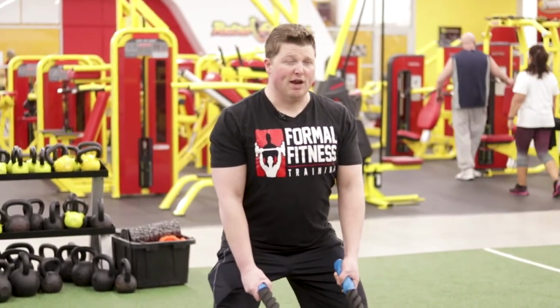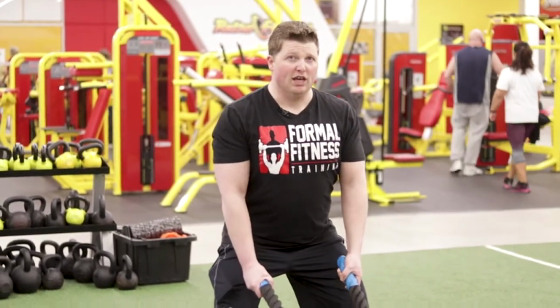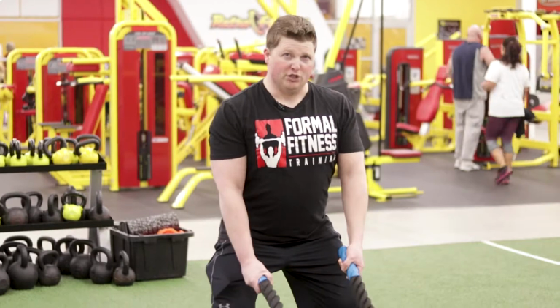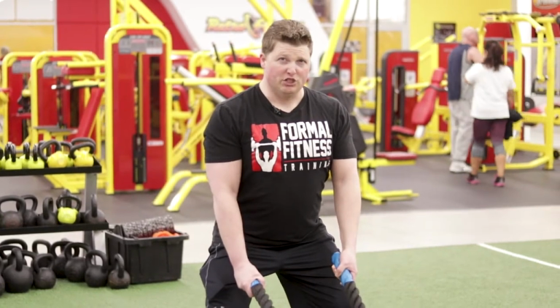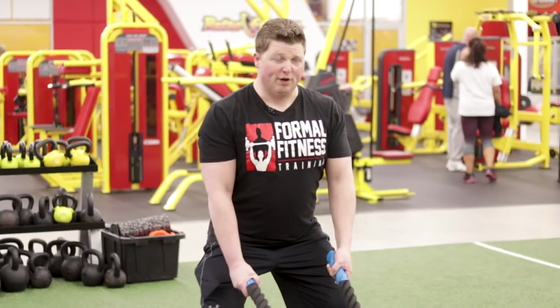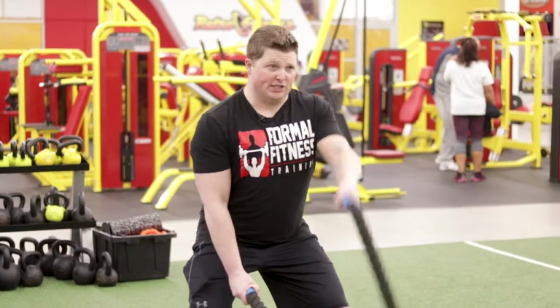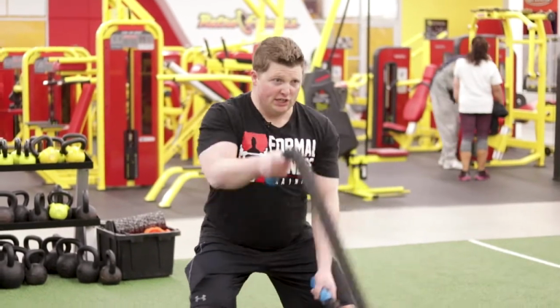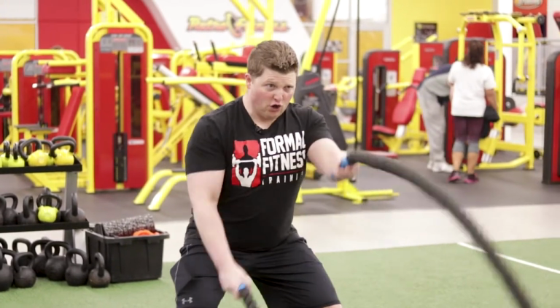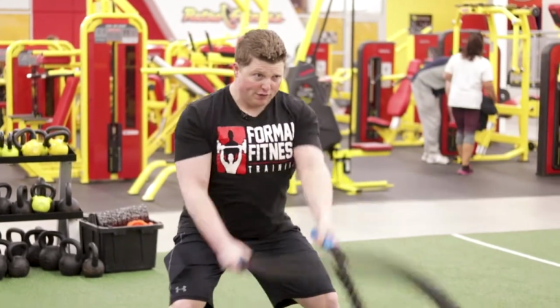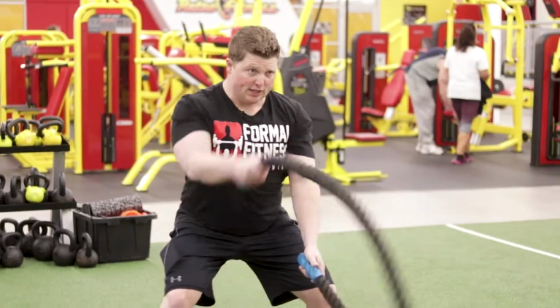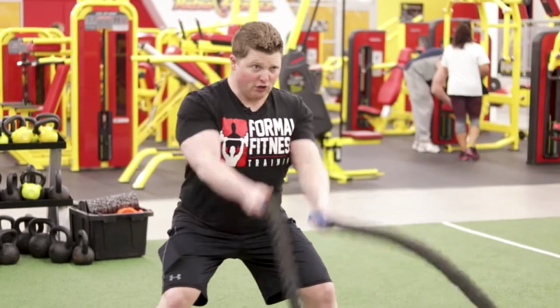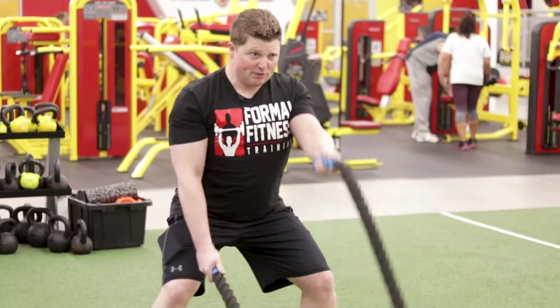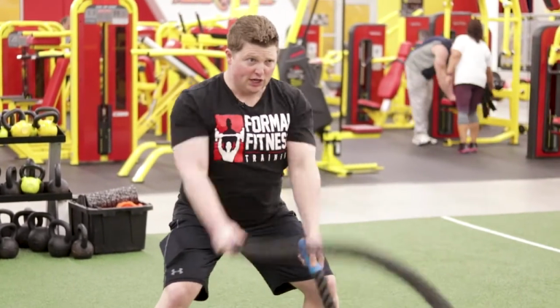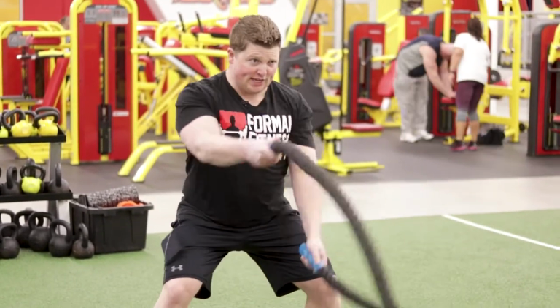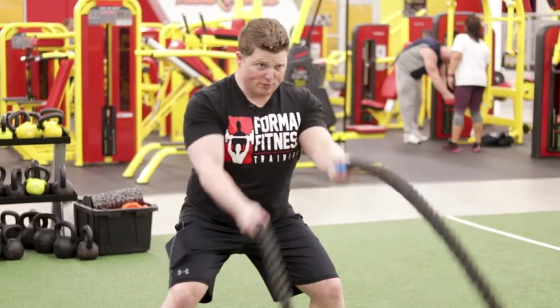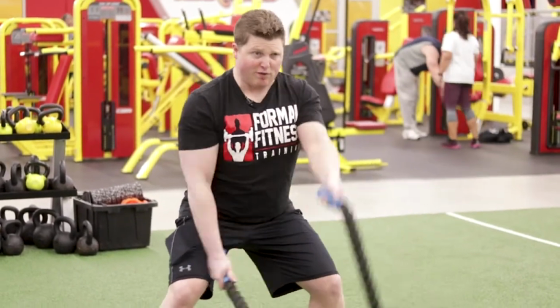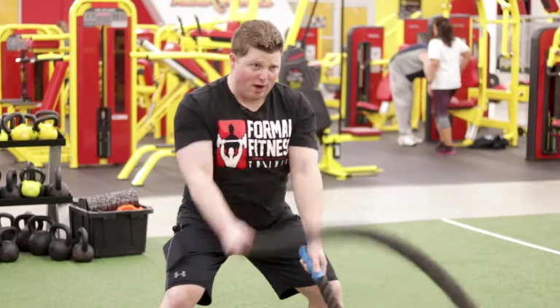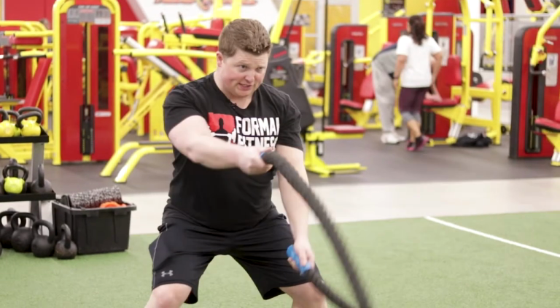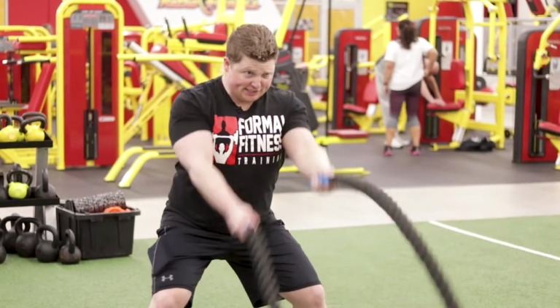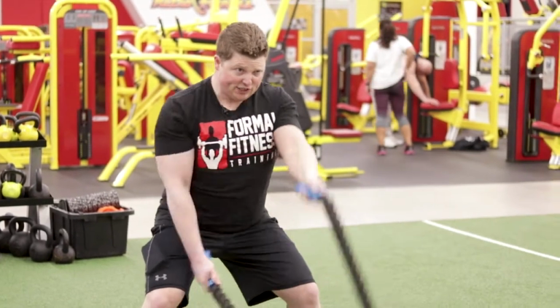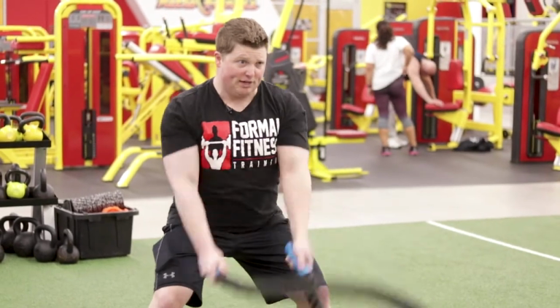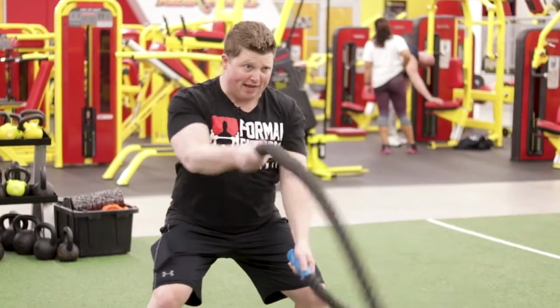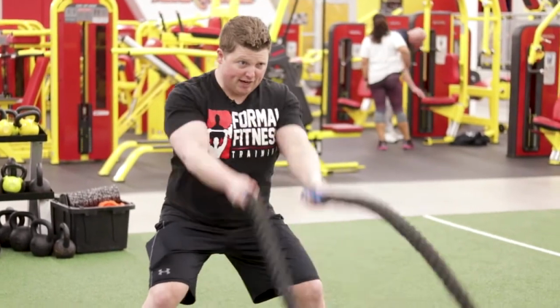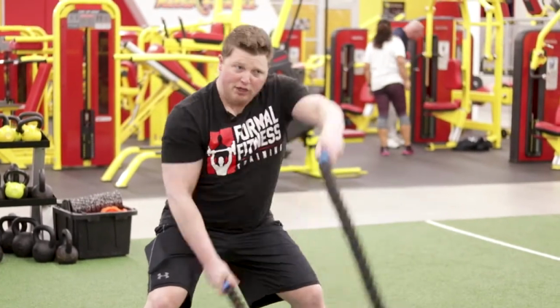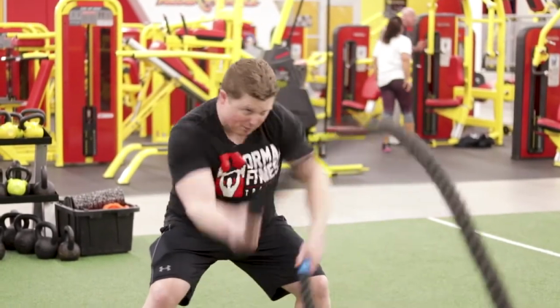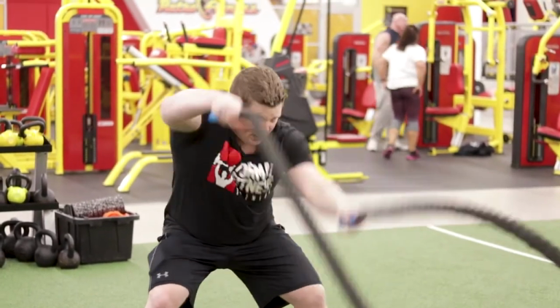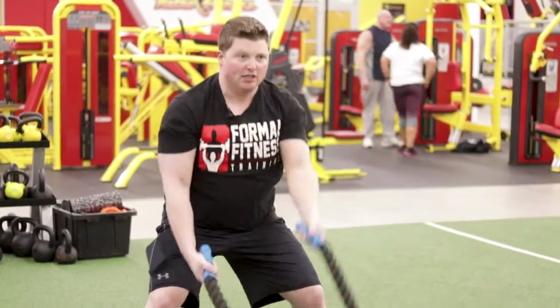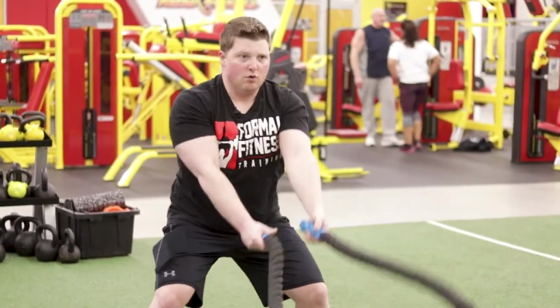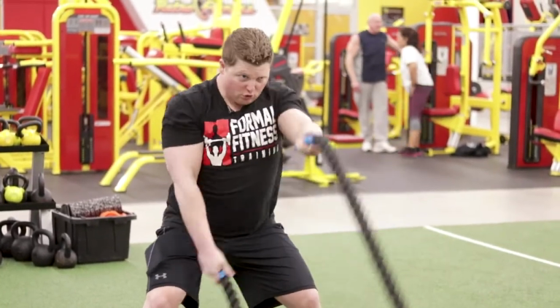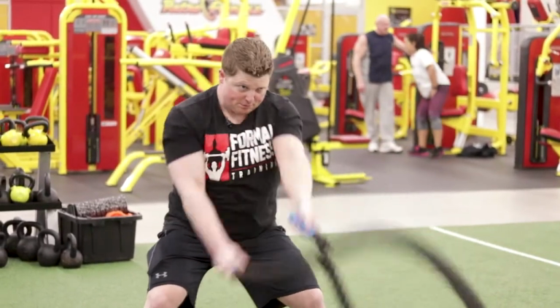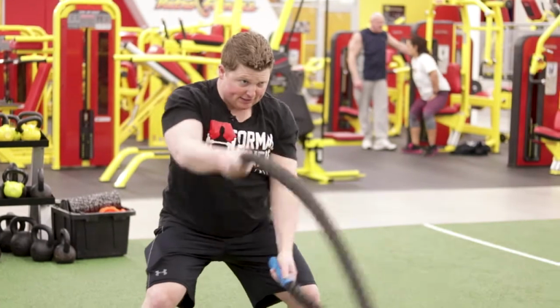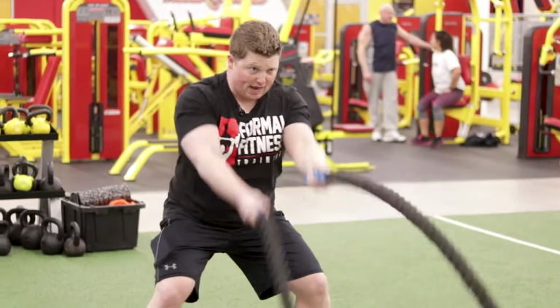From there, I'm going to show you a bunch of different variations. I'm going to start off single arms. Notice how my arms aren't flopping around — they're staying nice and tight. Shoulder blades back the entire time. You don't want to be doing this. You want to keep your shoulder blades back the entire time.